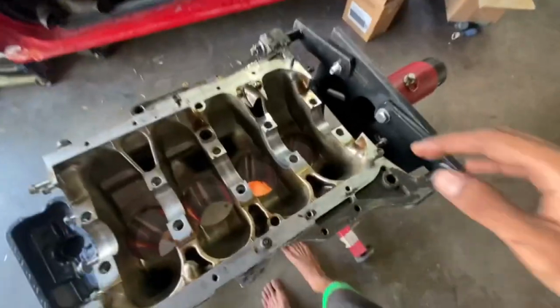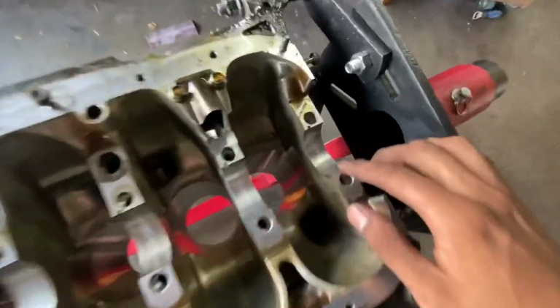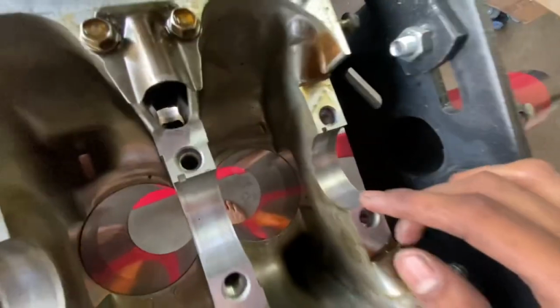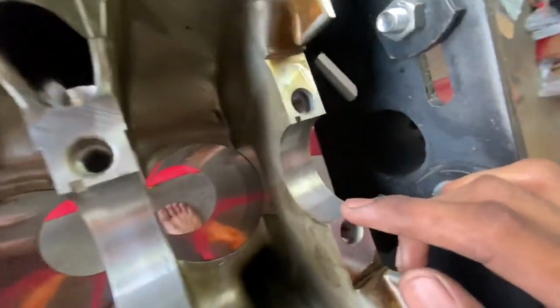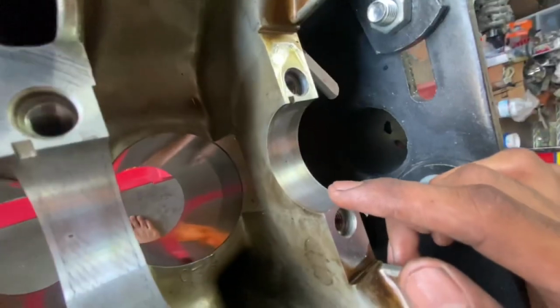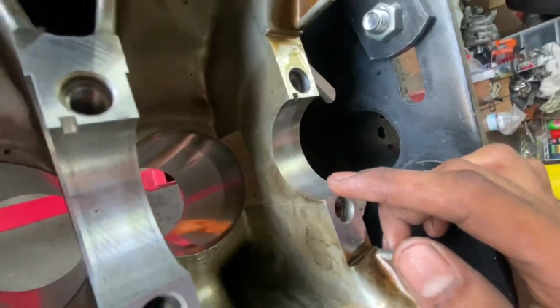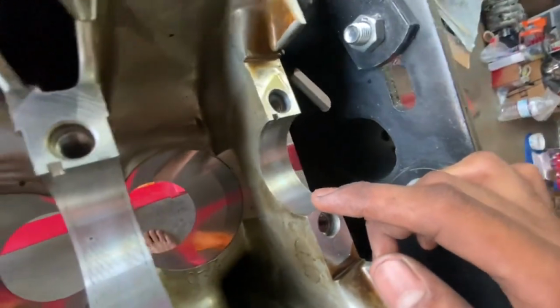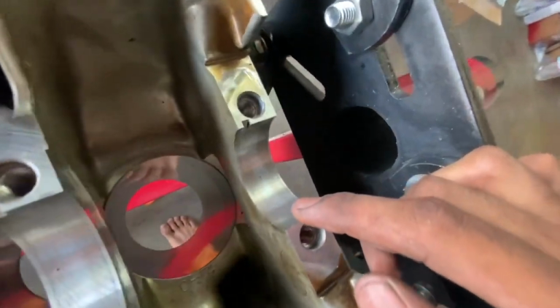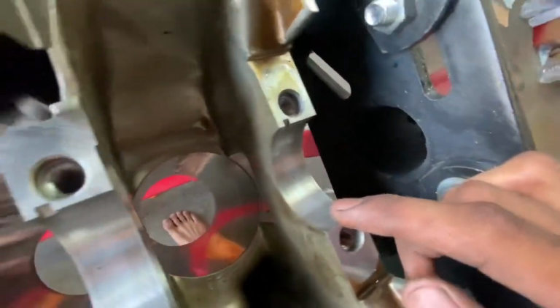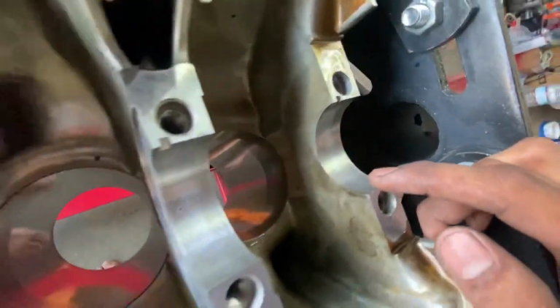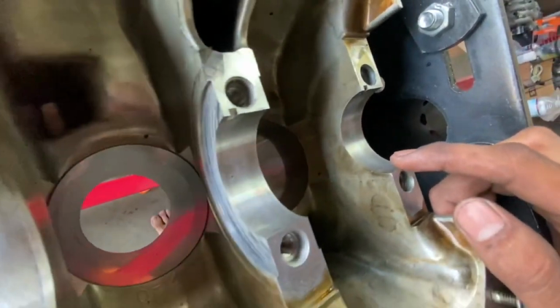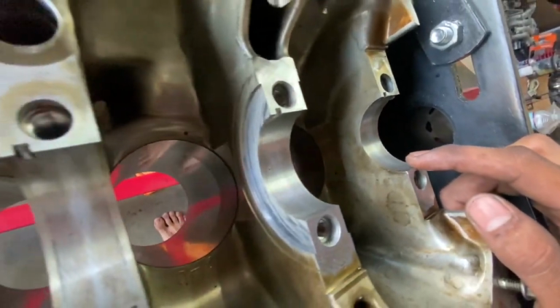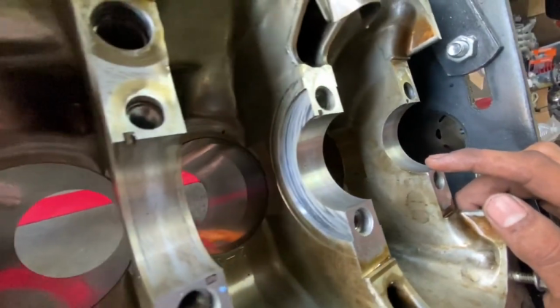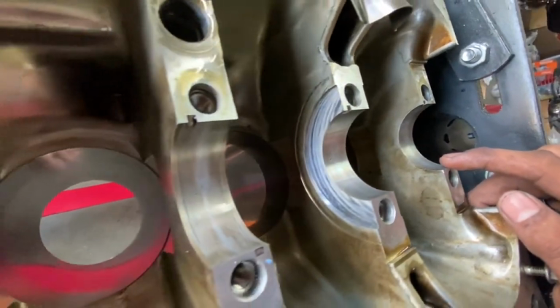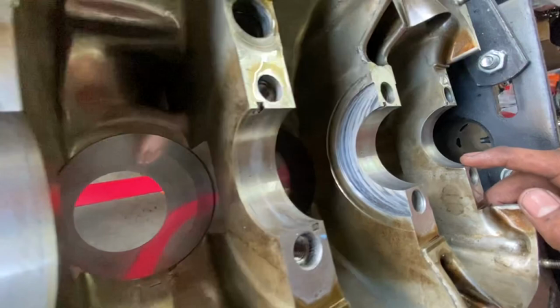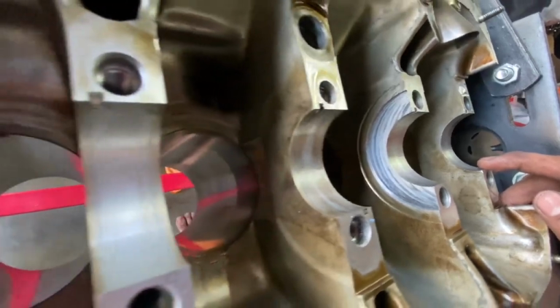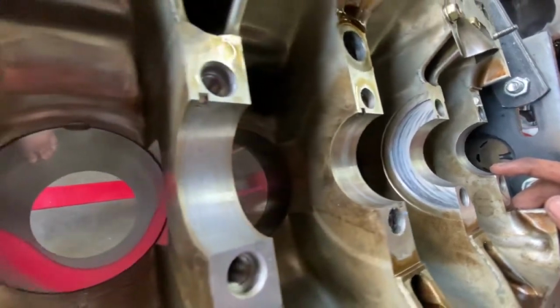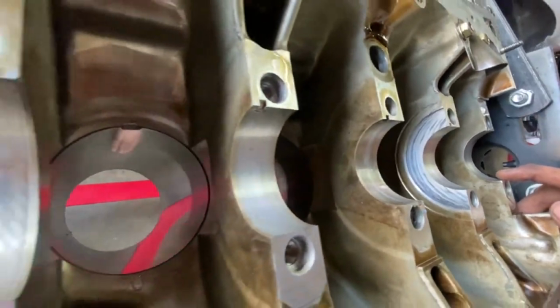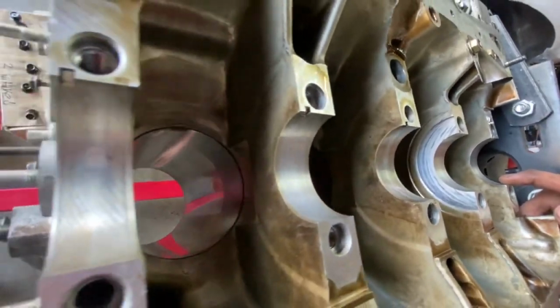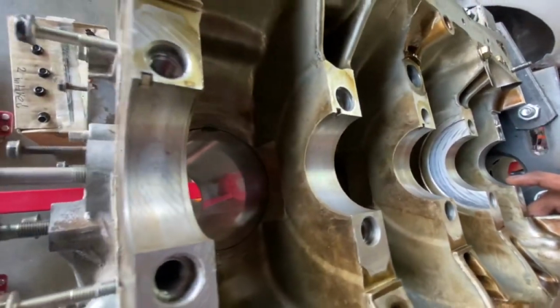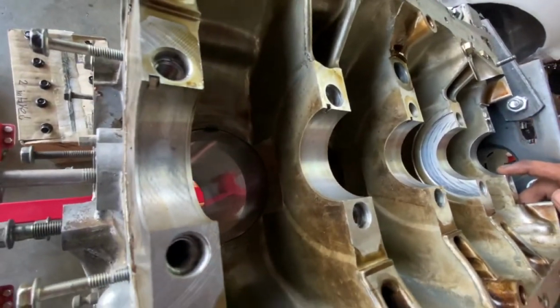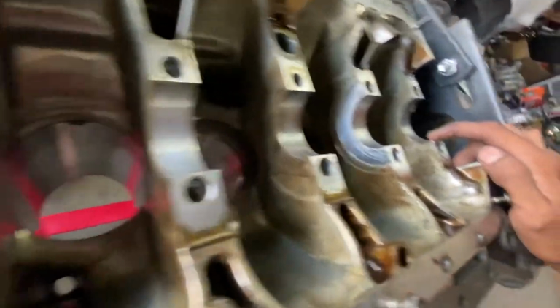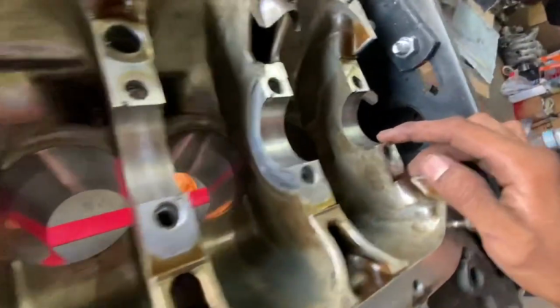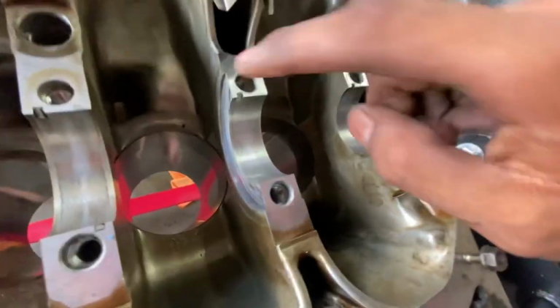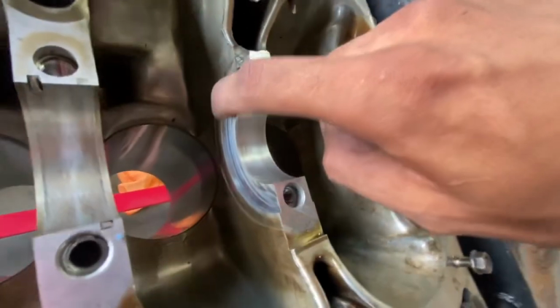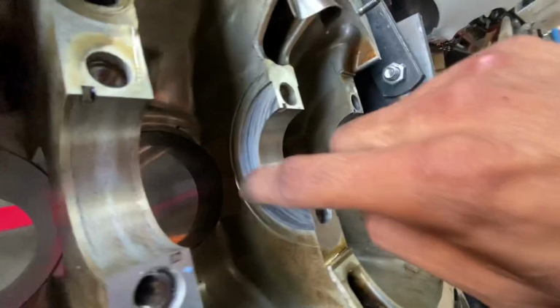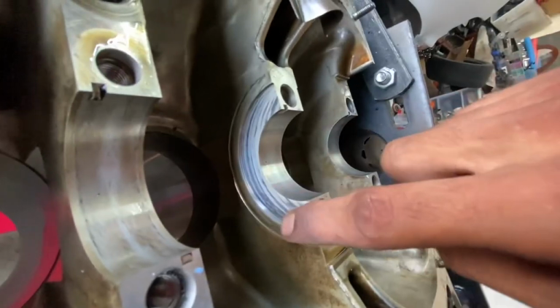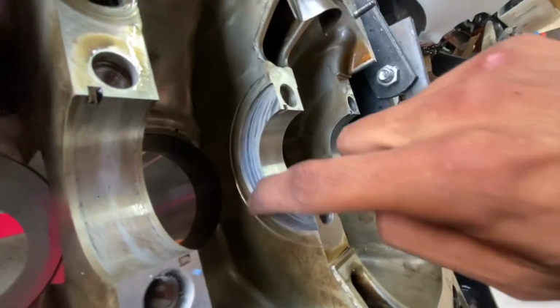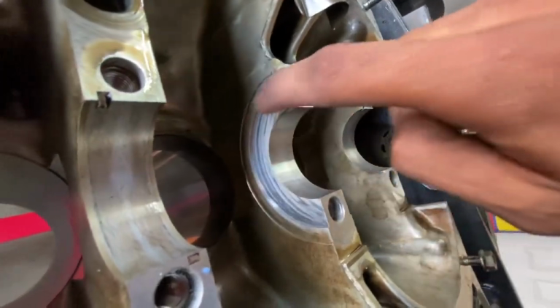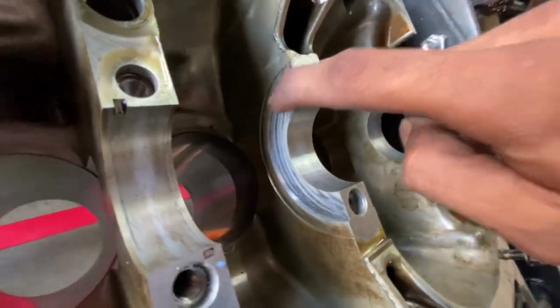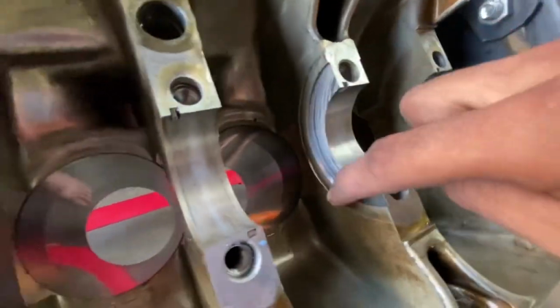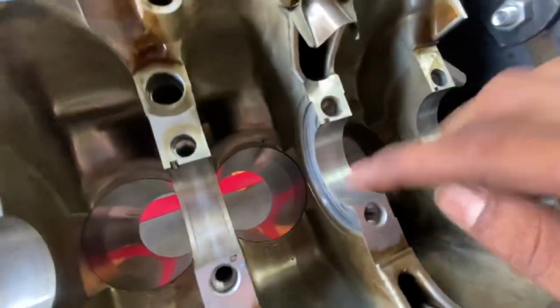Over here on the actual block we're looking at the top halves of our main bearings. The actual block looks great and the bearings I removed also looked great. The only area you also have to check is right here in between cylinders two and three.